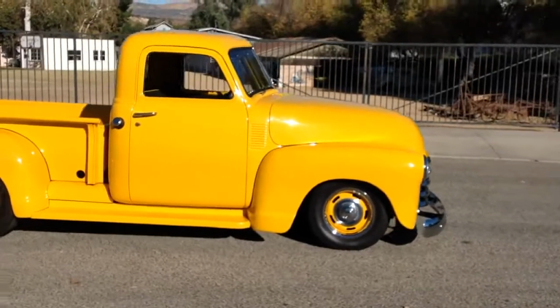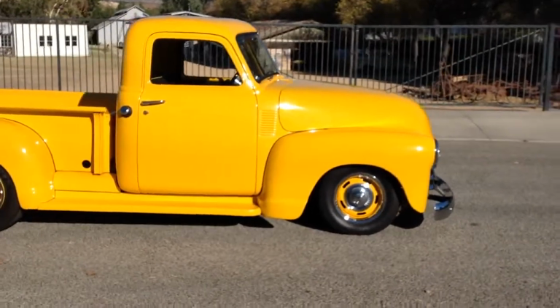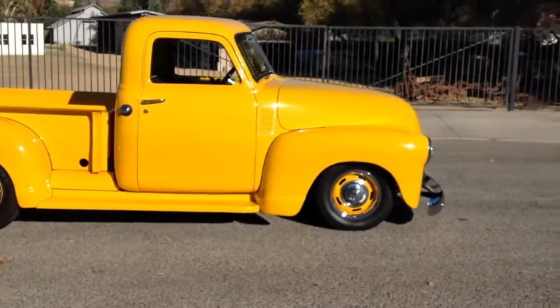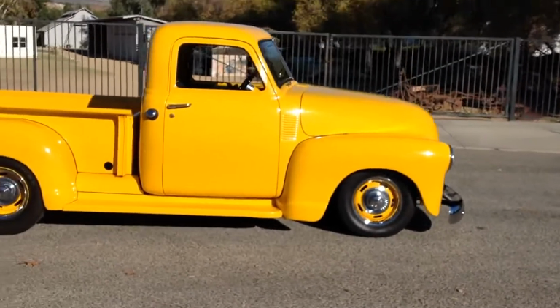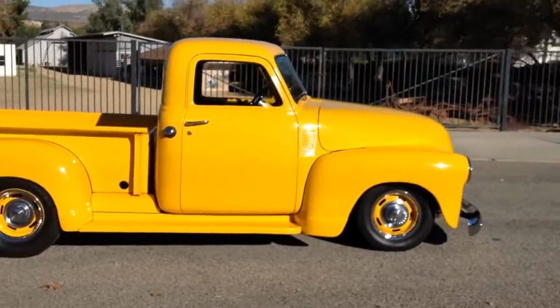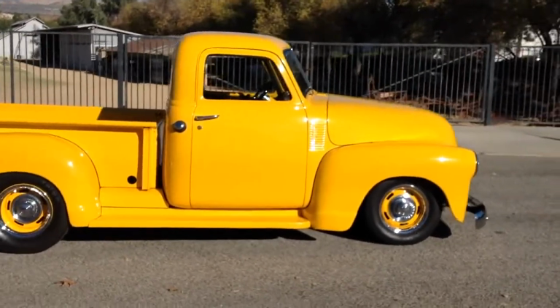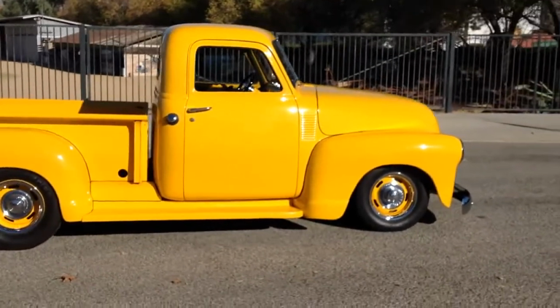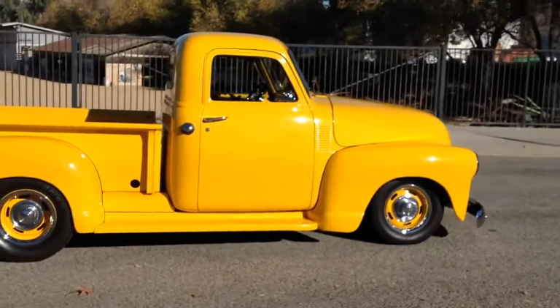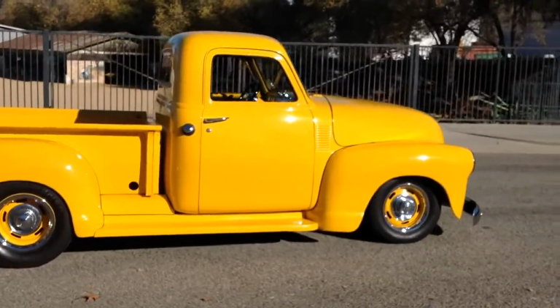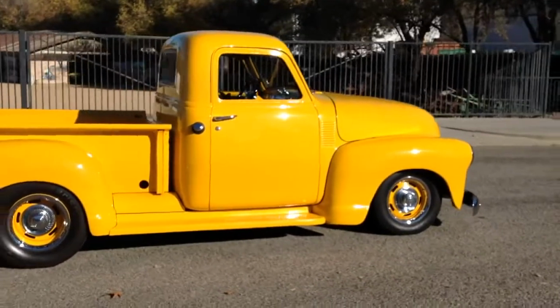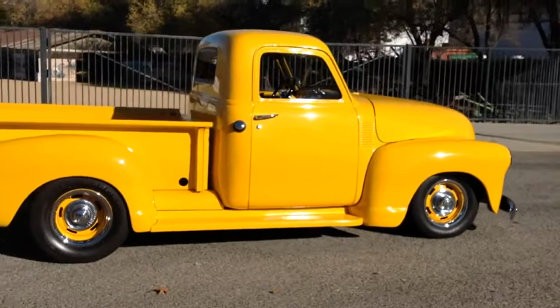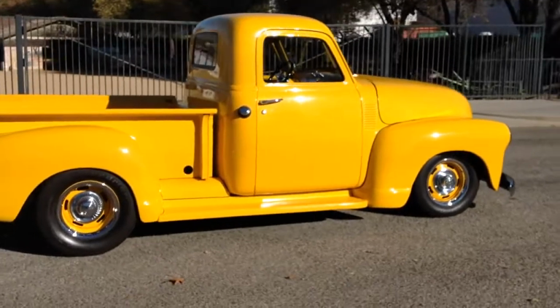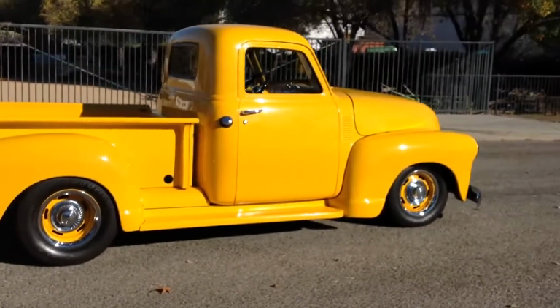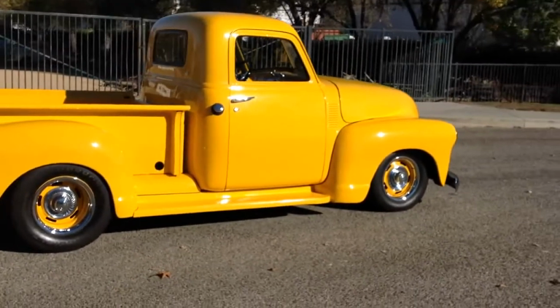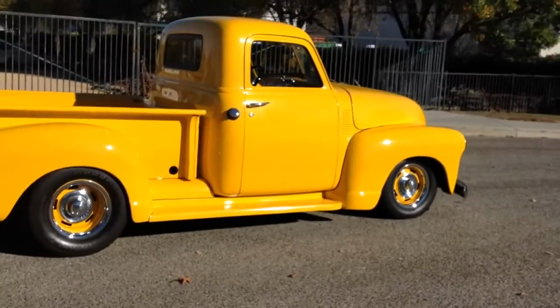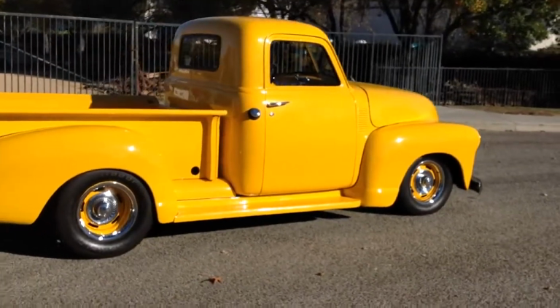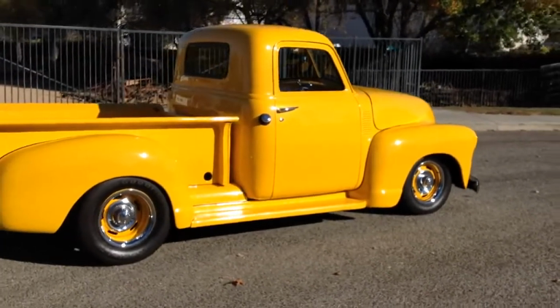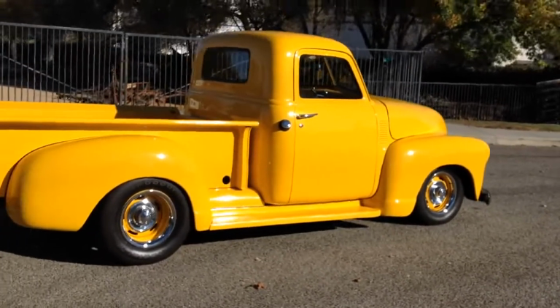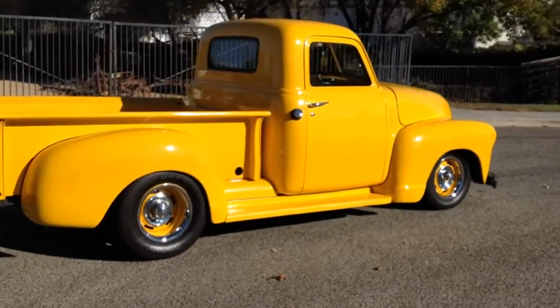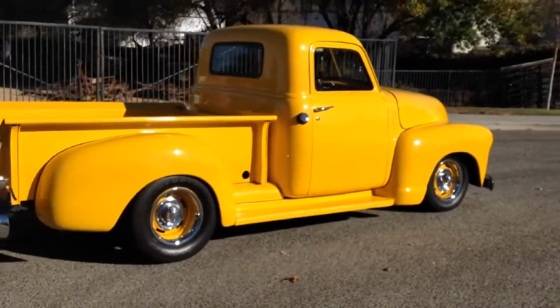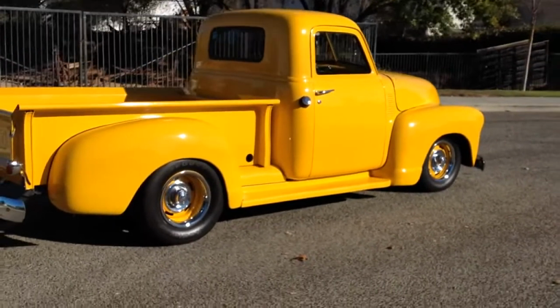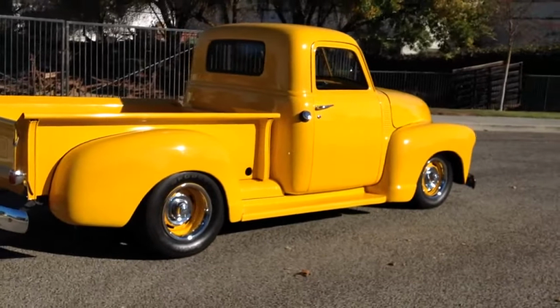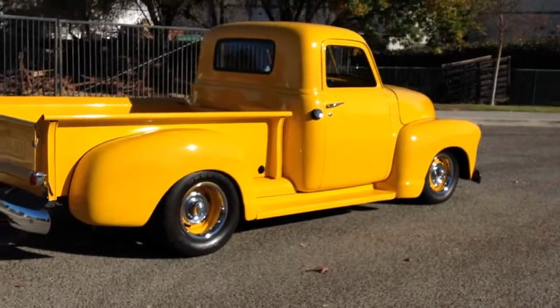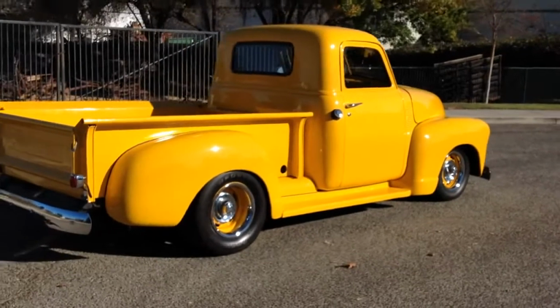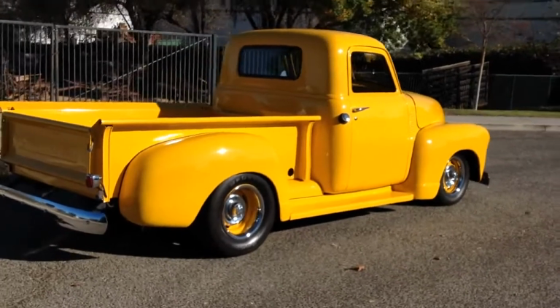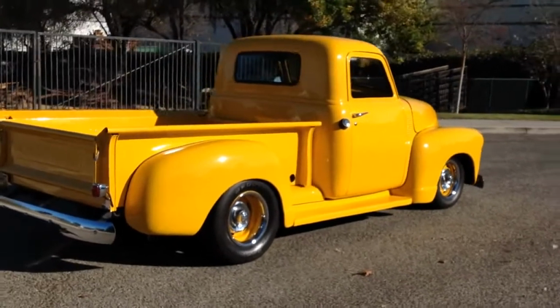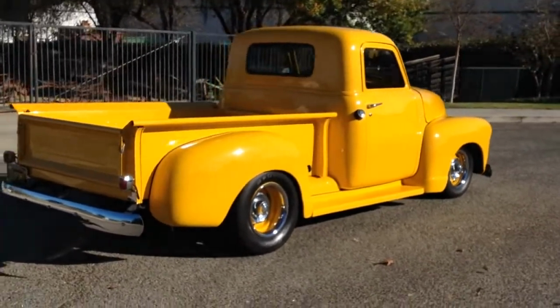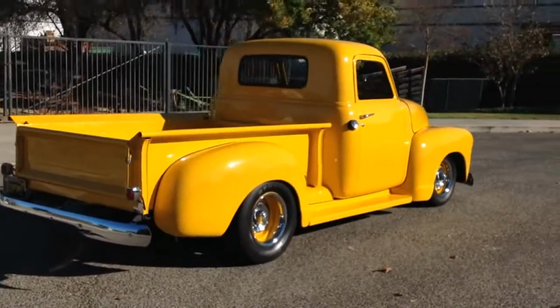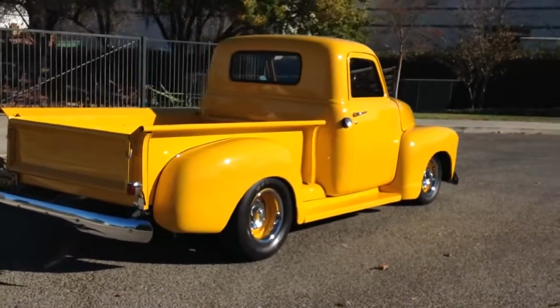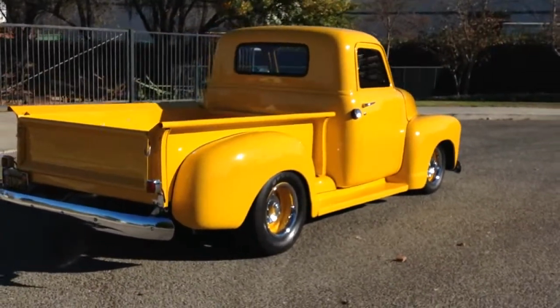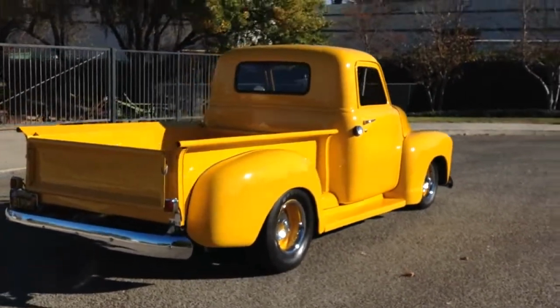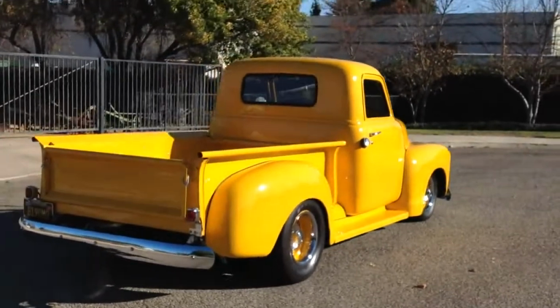Speed yellow paint, brand new 350 crate motor — 330 horsepower version. It's got a 9-inch Ford rear end and a Turbo 400 transmission.